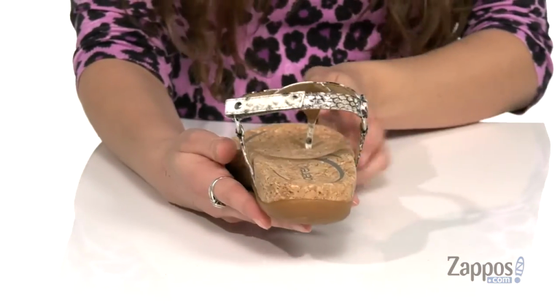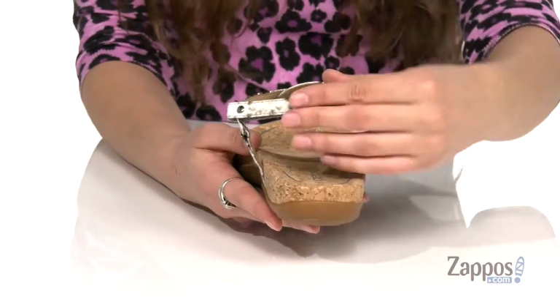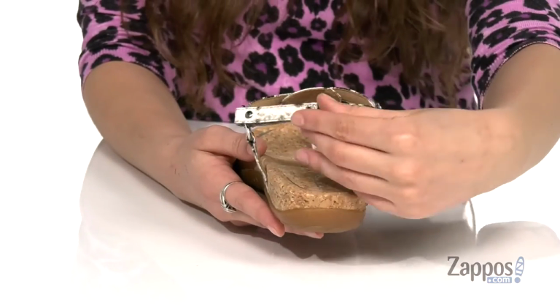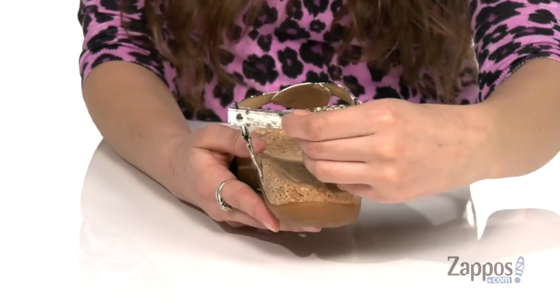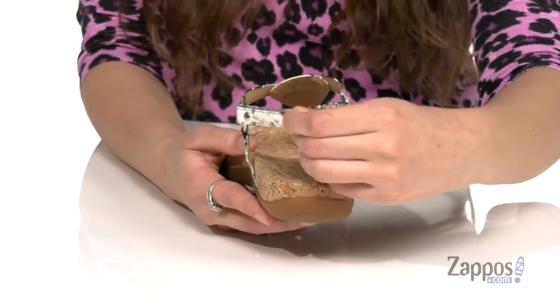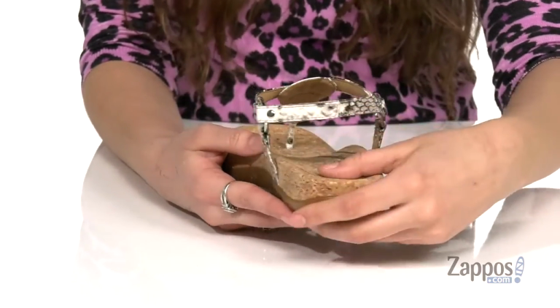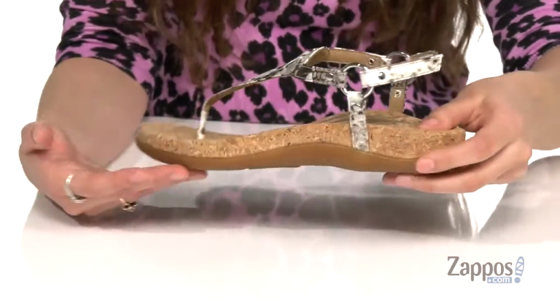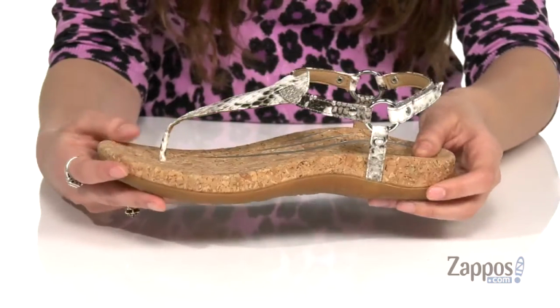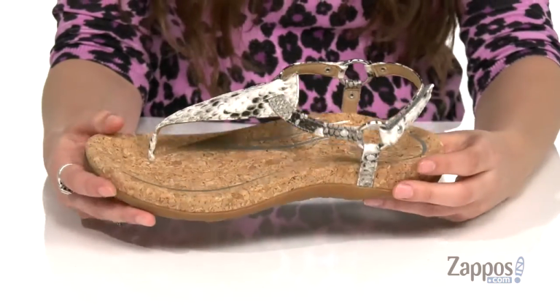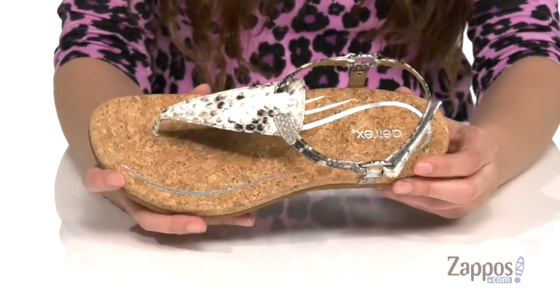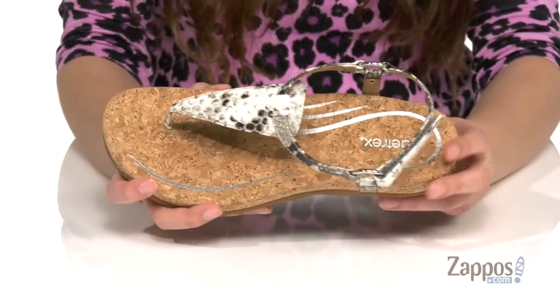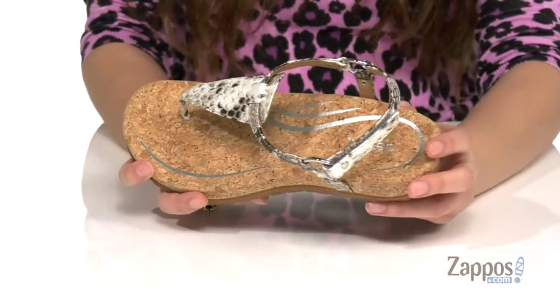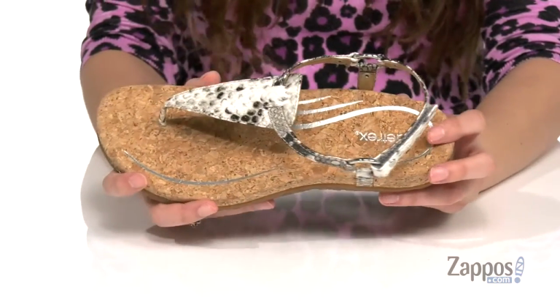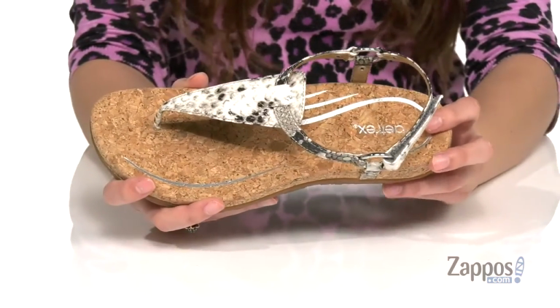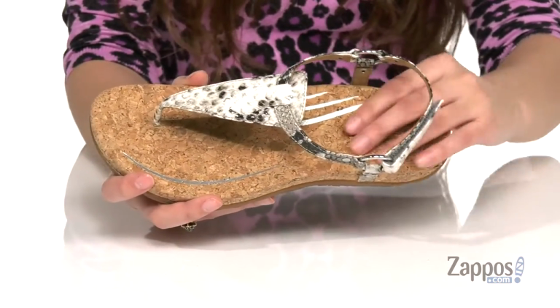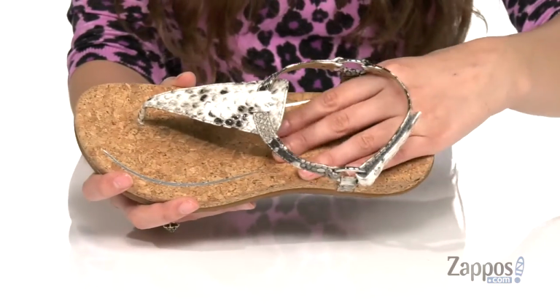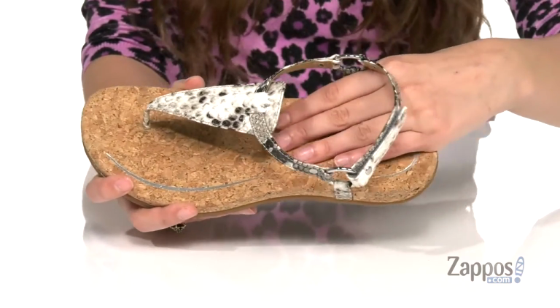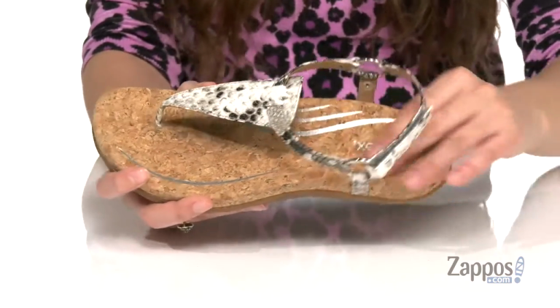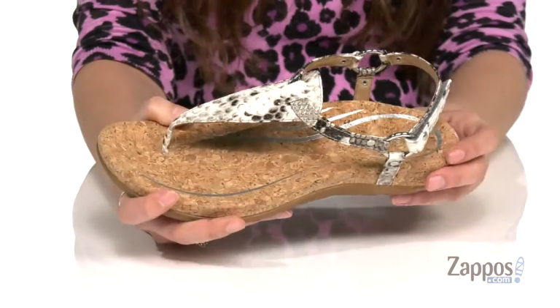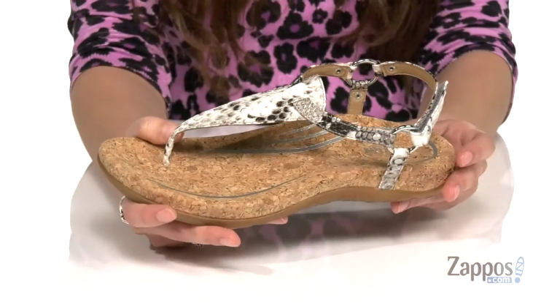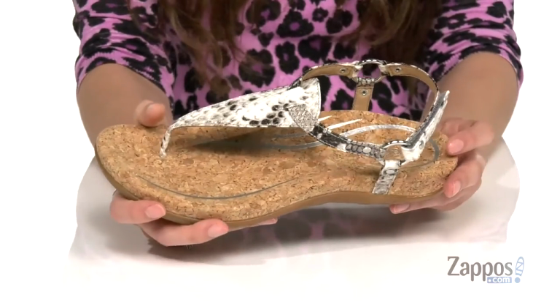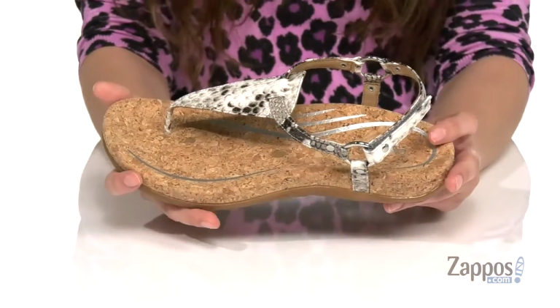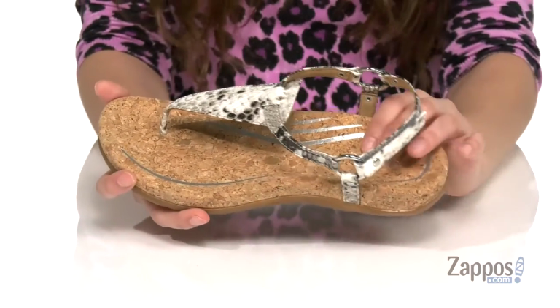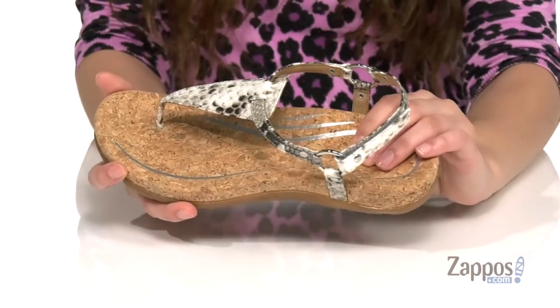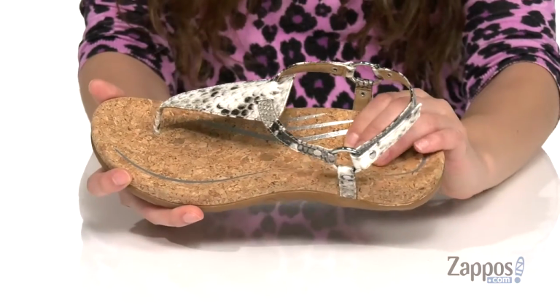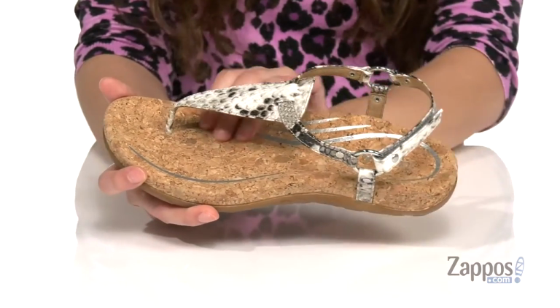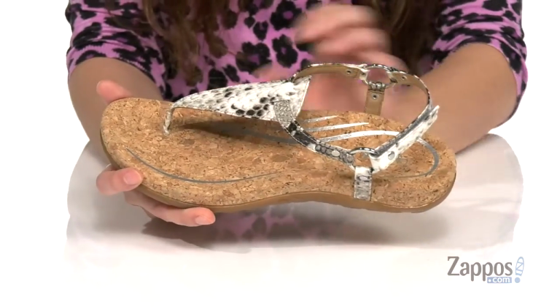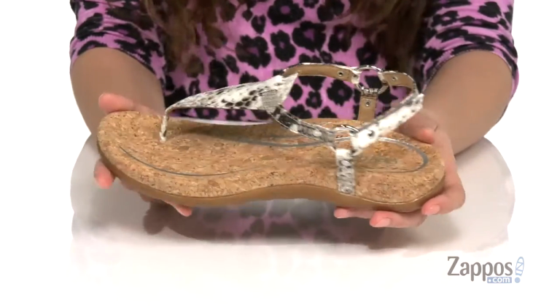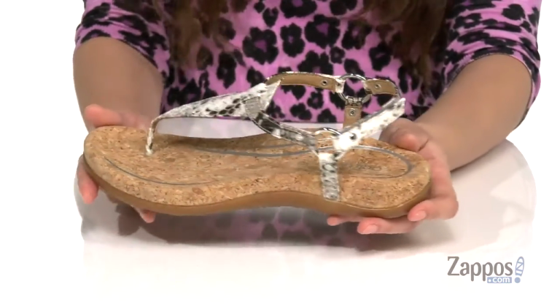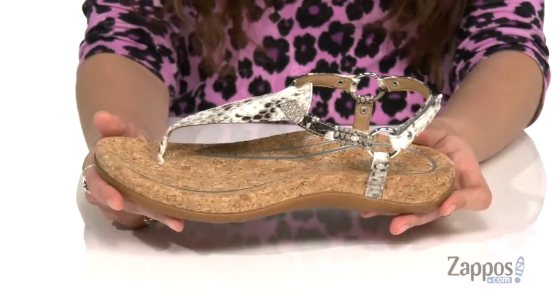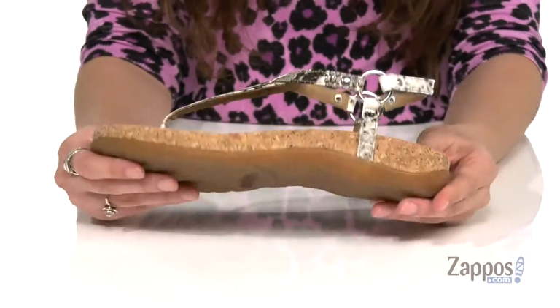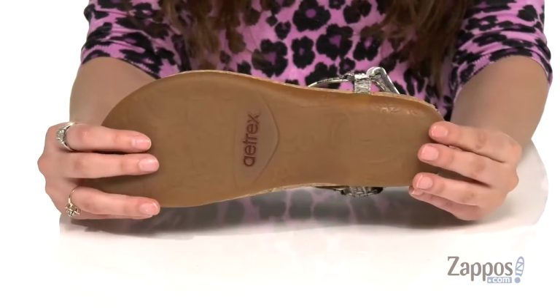They feature a hook and loop closure strap at the back for a secure fit. Inside is an orthotic footbed that is going to give arch support, balance, and alignment. They have memory foam cushioning as well for tons of comfort.